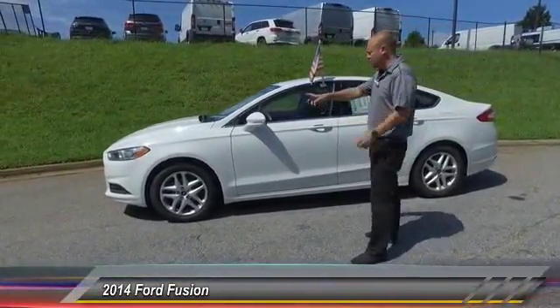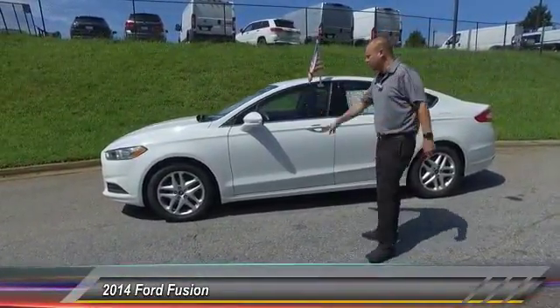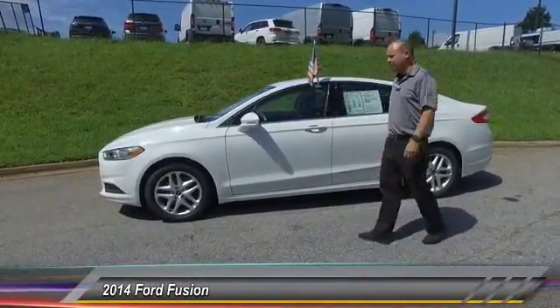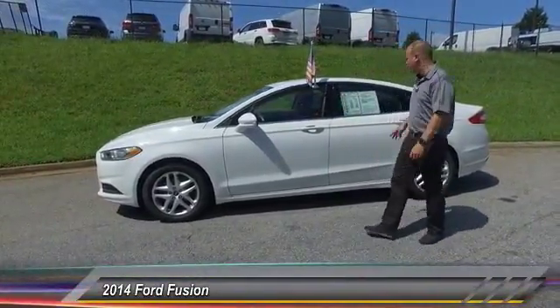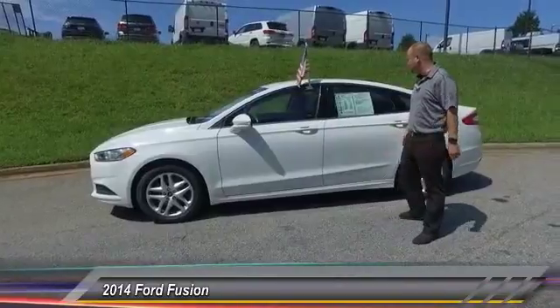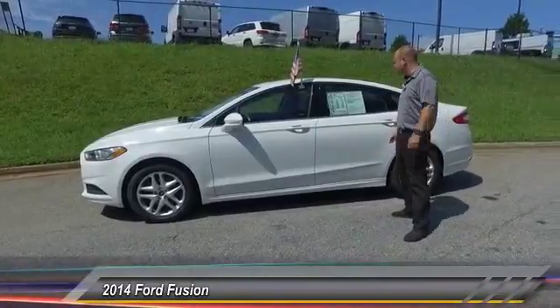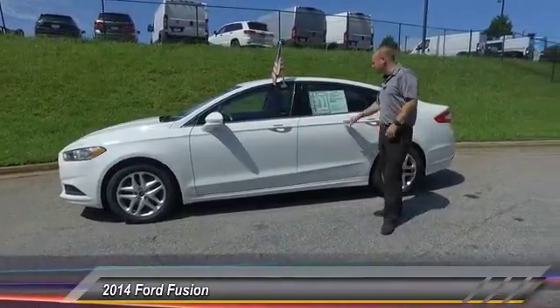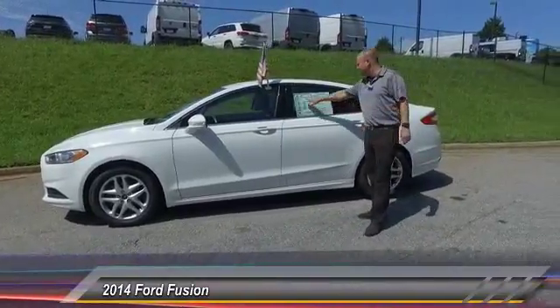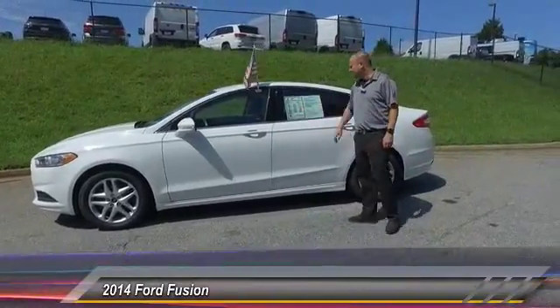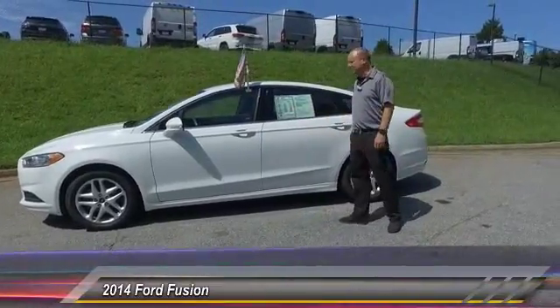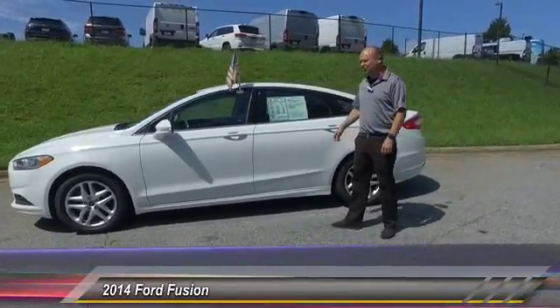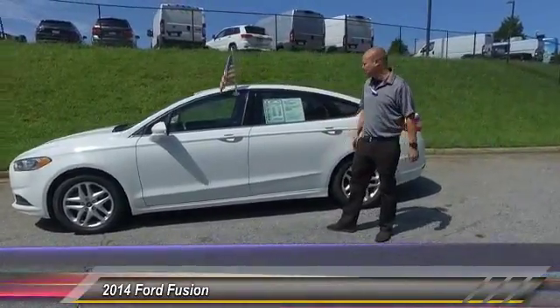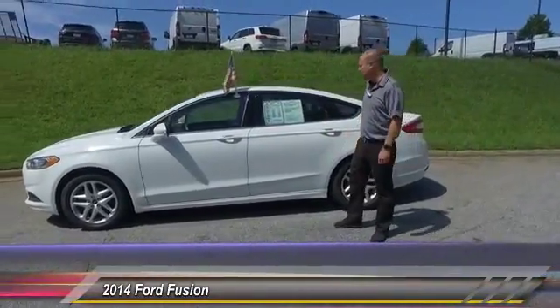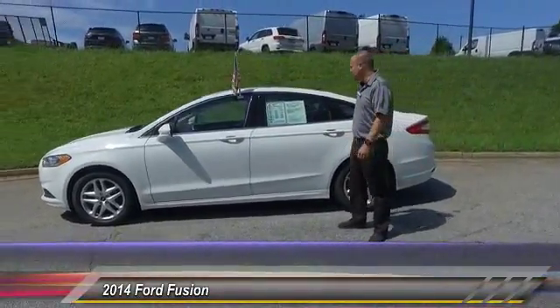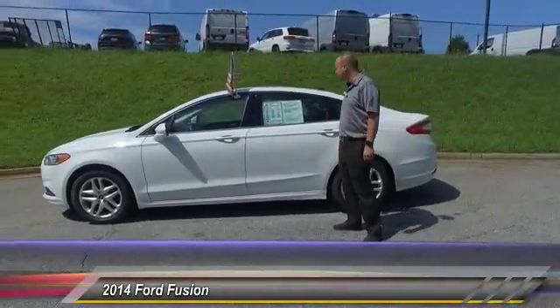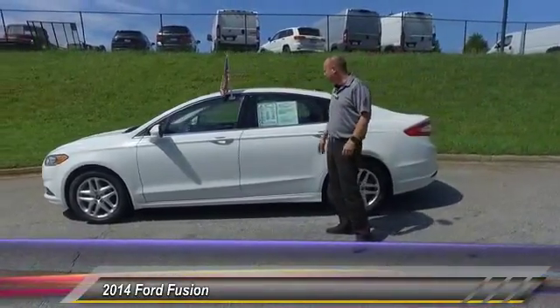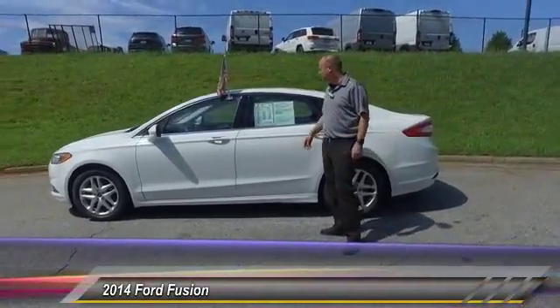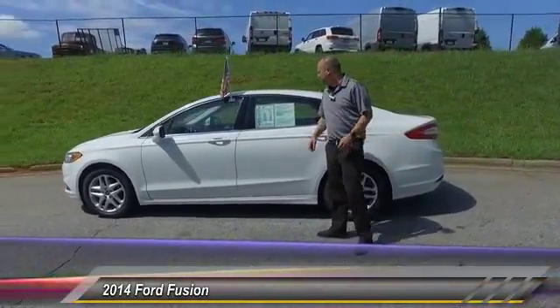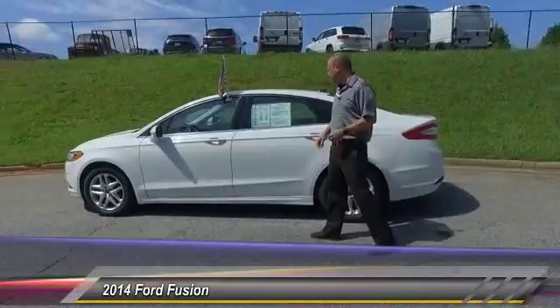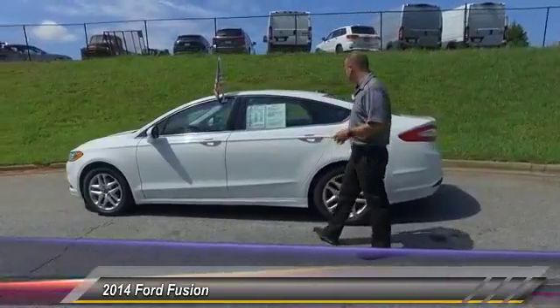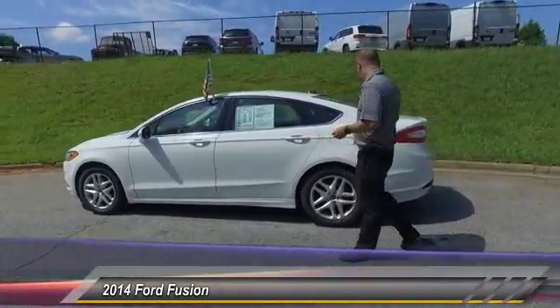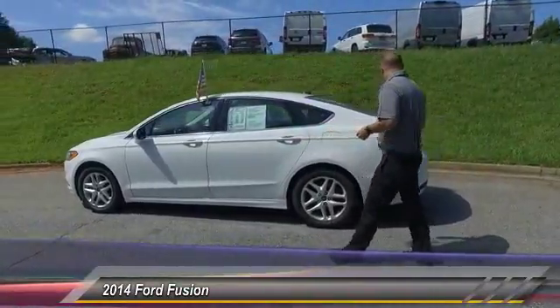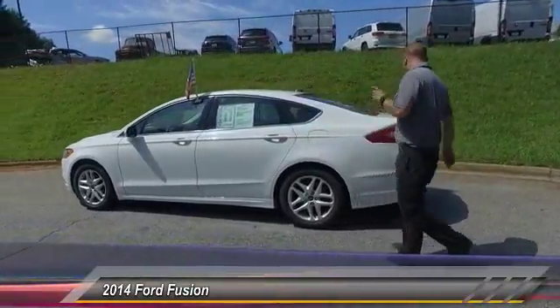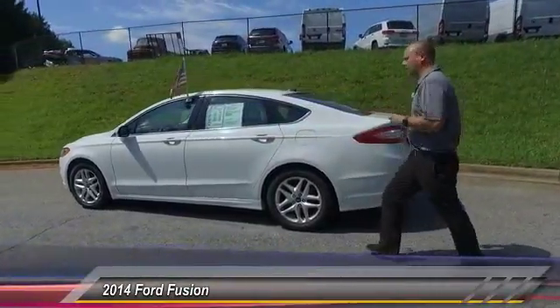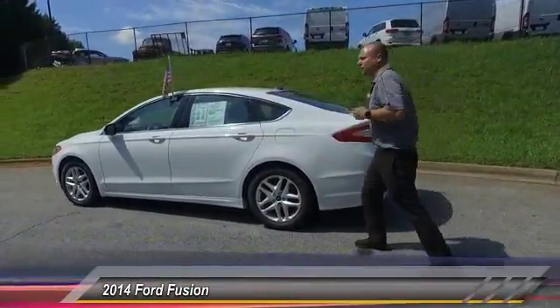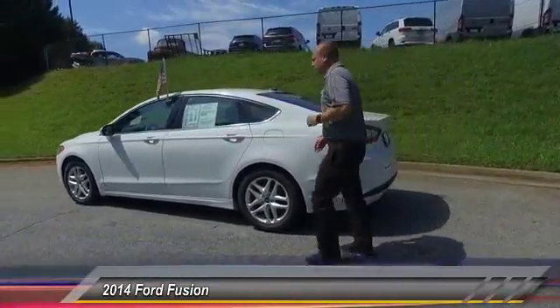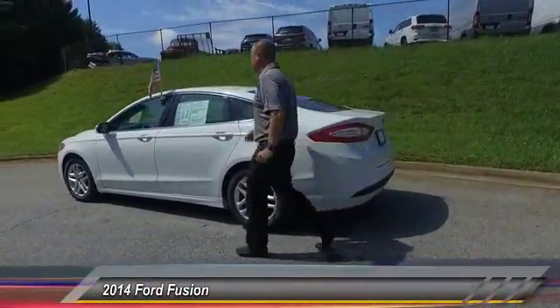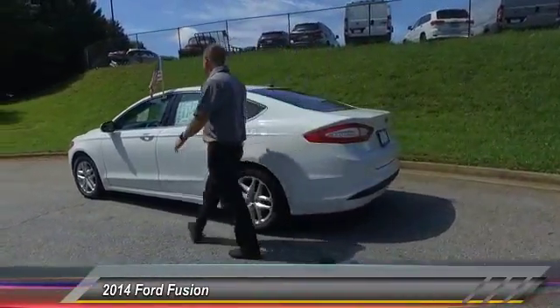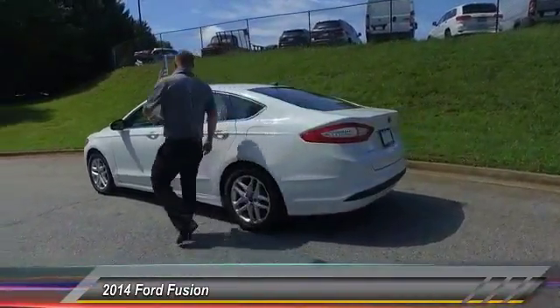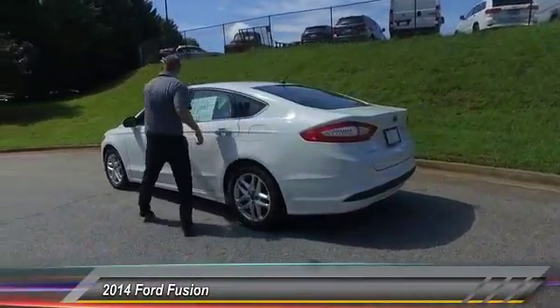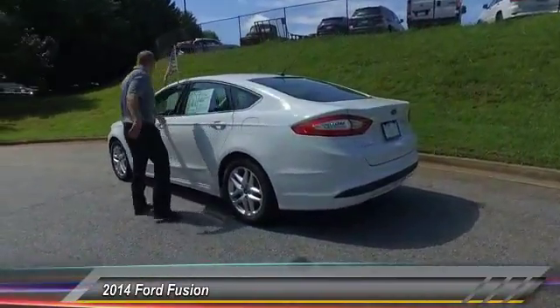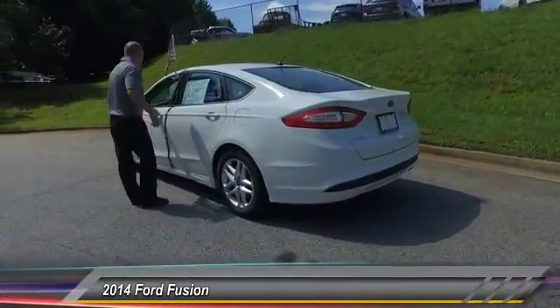You got the bright white clear coat here, 72,000 miles on this thing, and great fuel economy. Let me open up the trunk here so you can see the back.